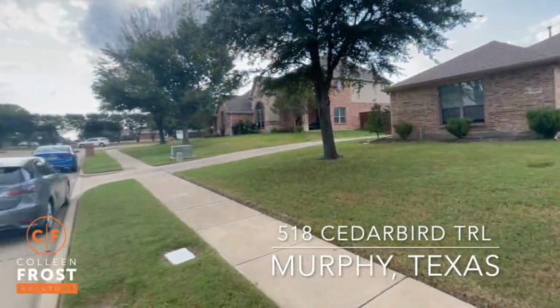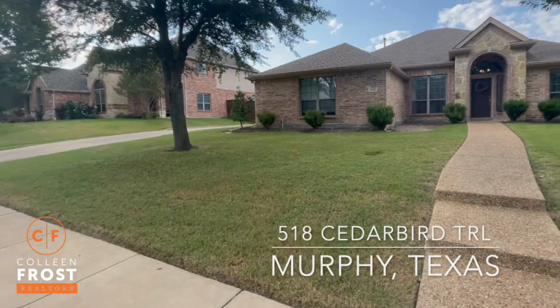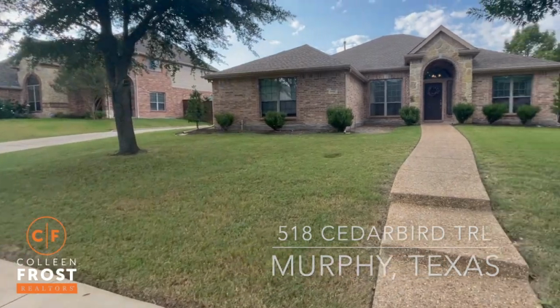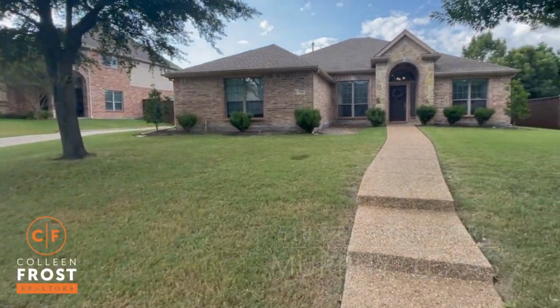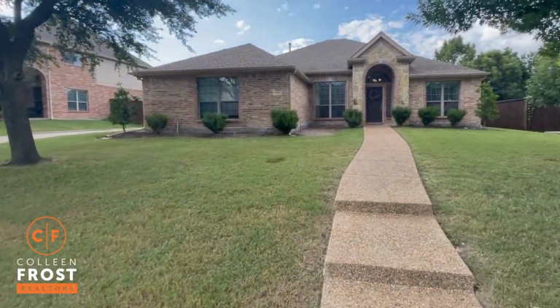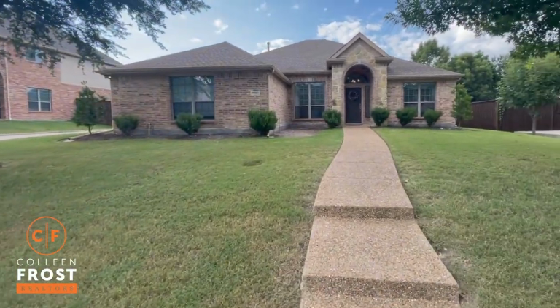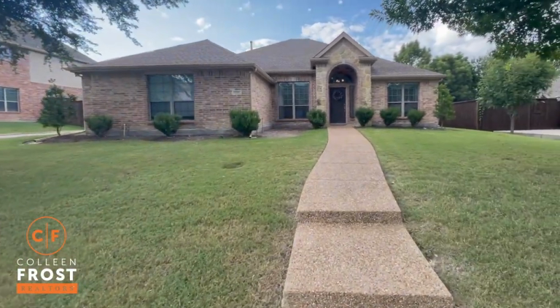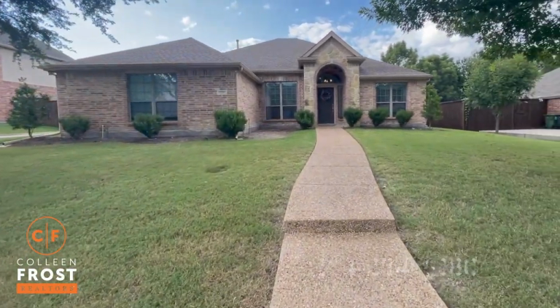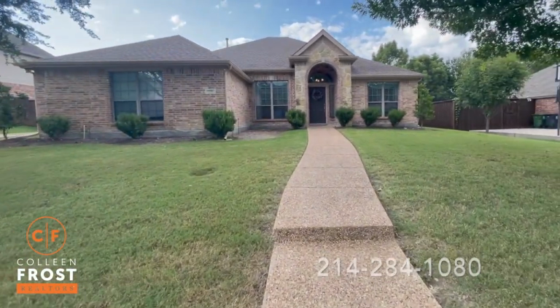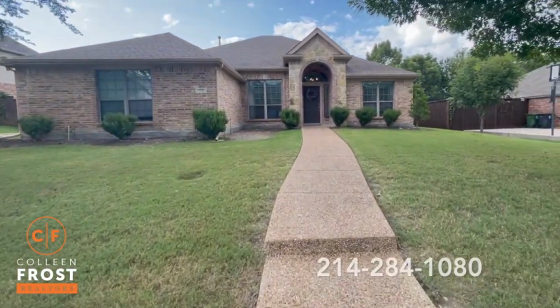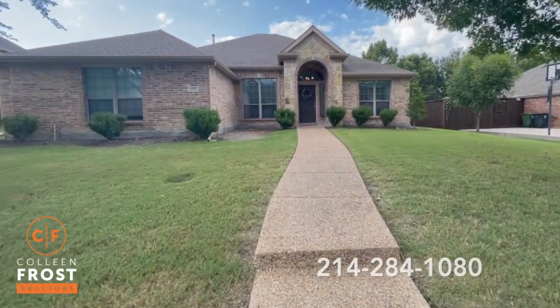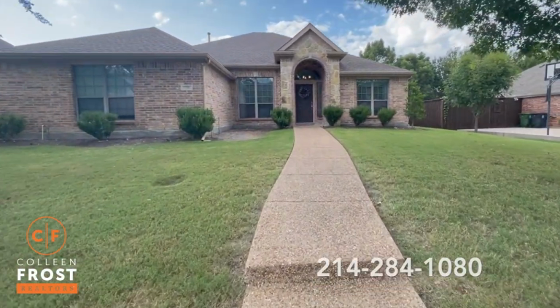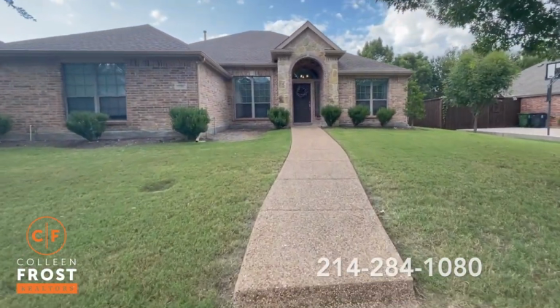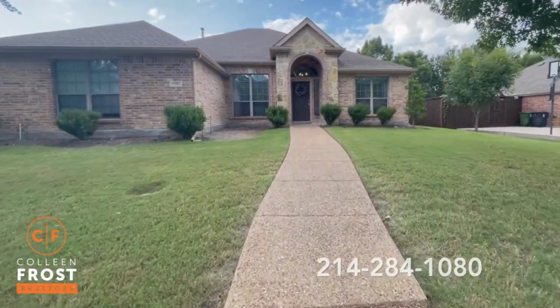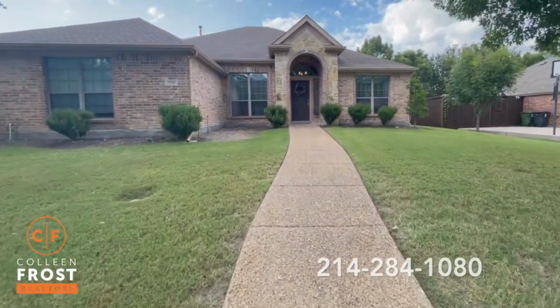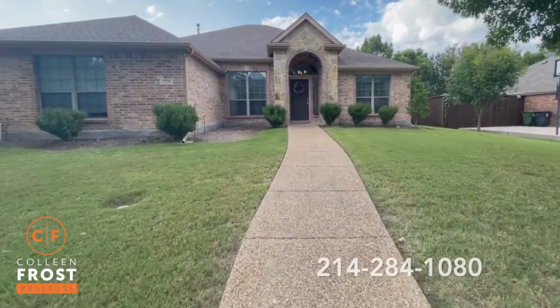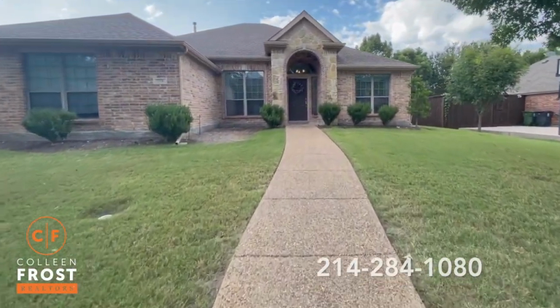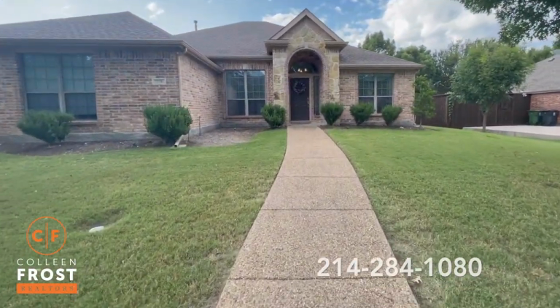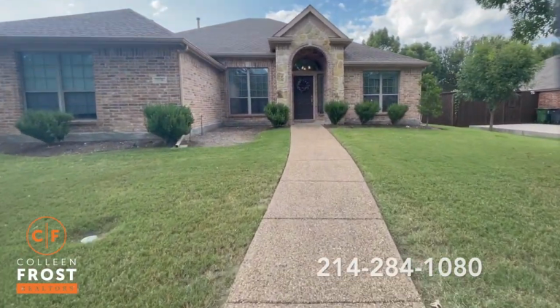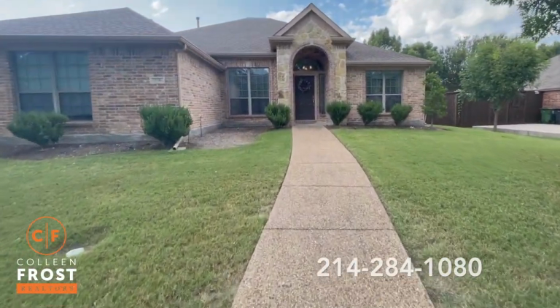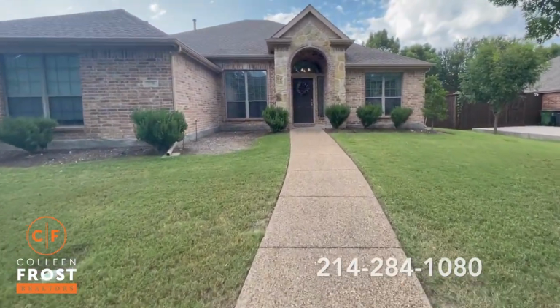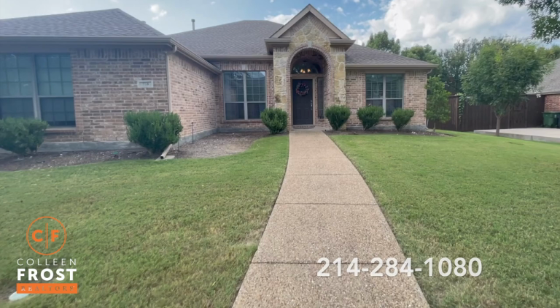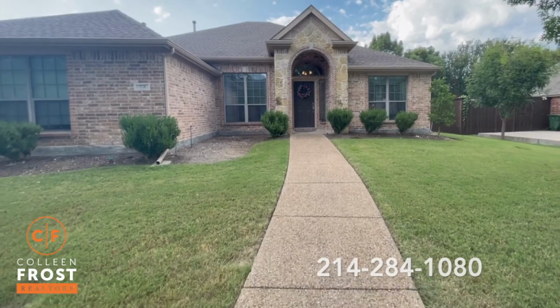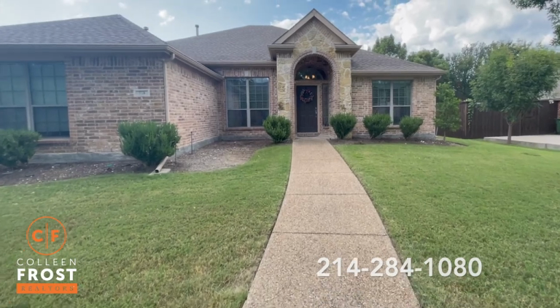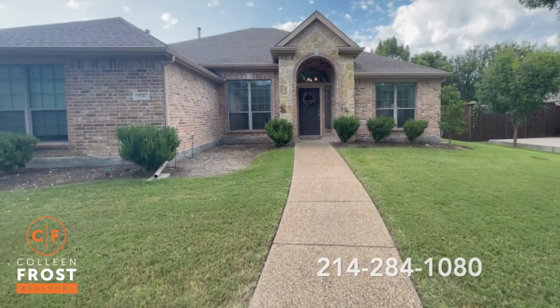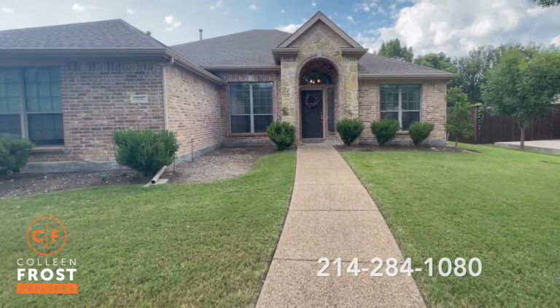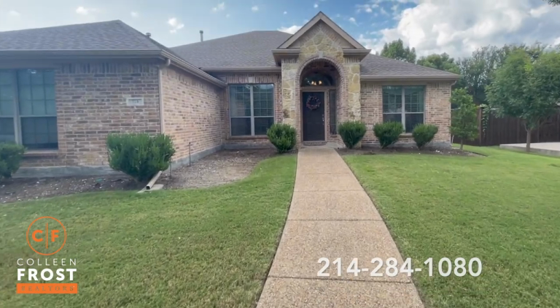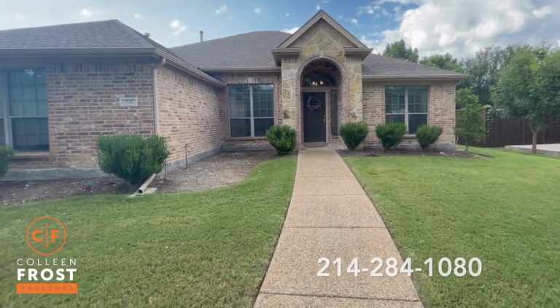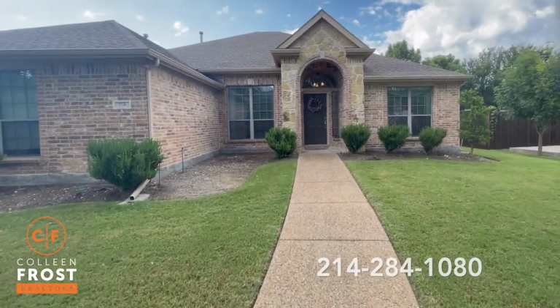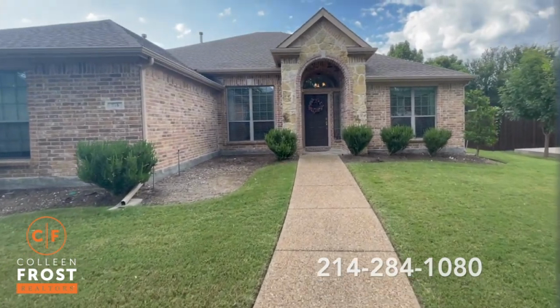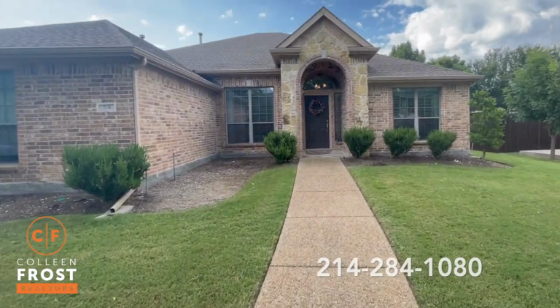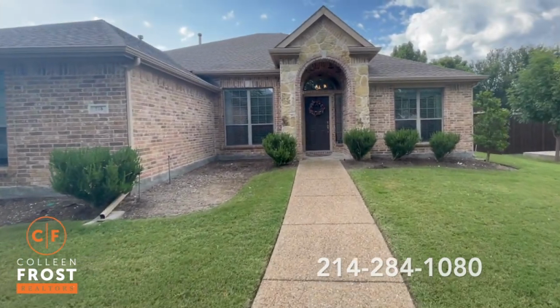This is a beautiful one-story with an amazing staycation backyard with pool. Let's go take a peek inside.